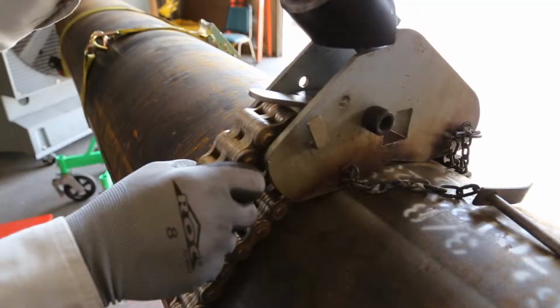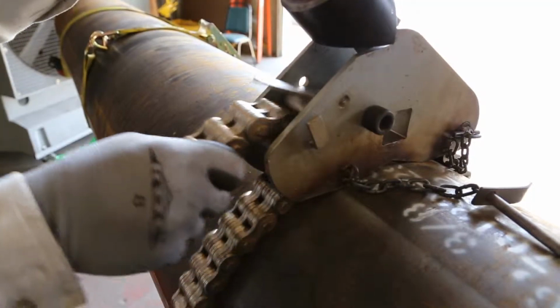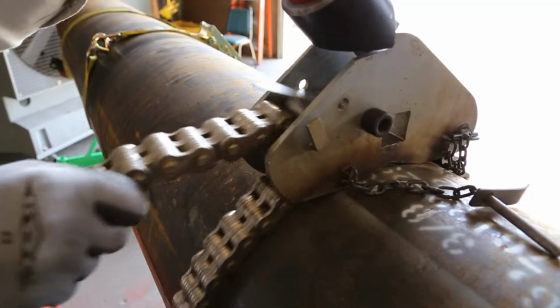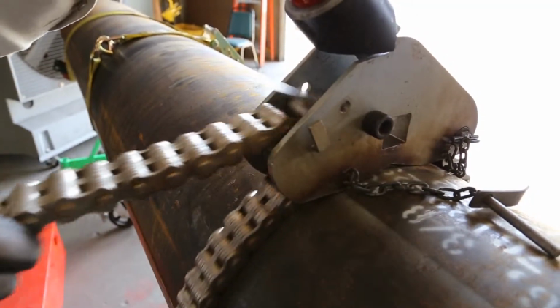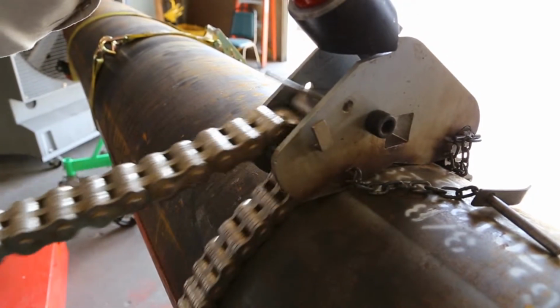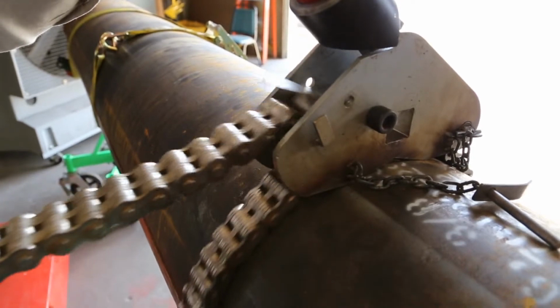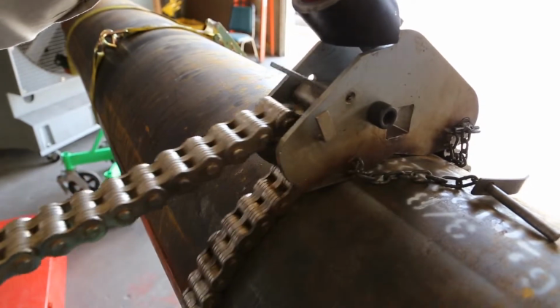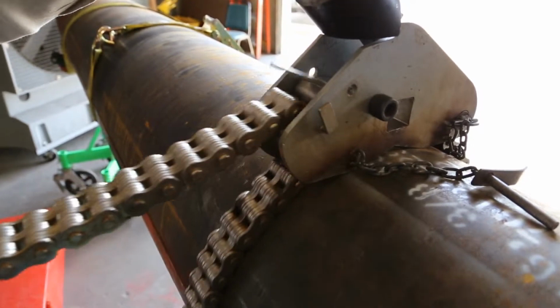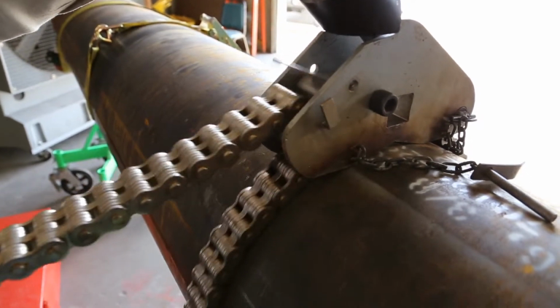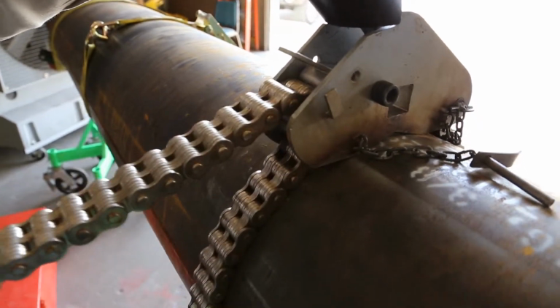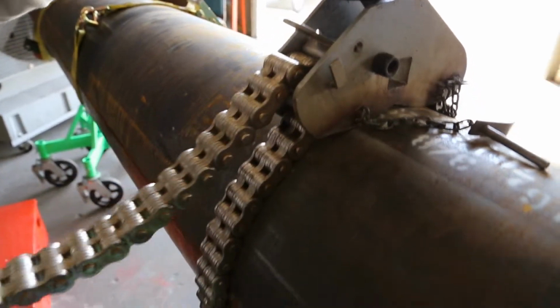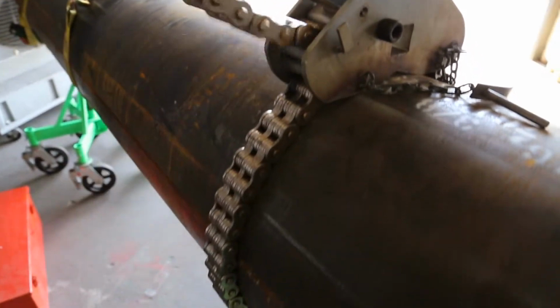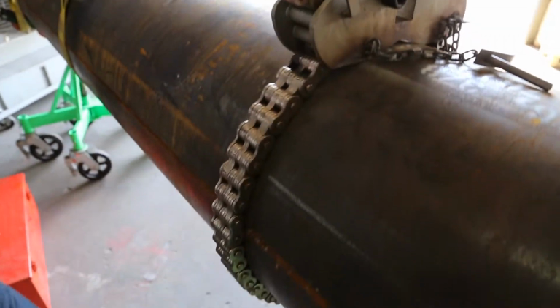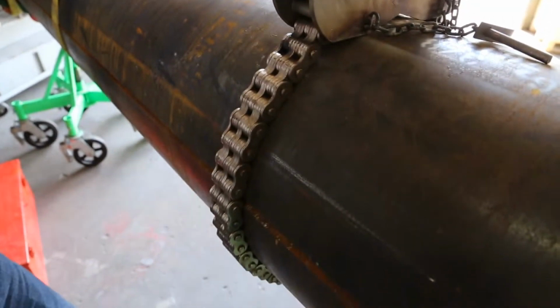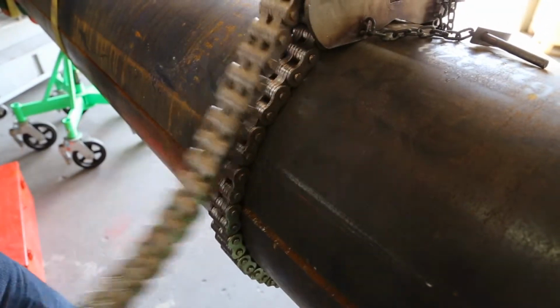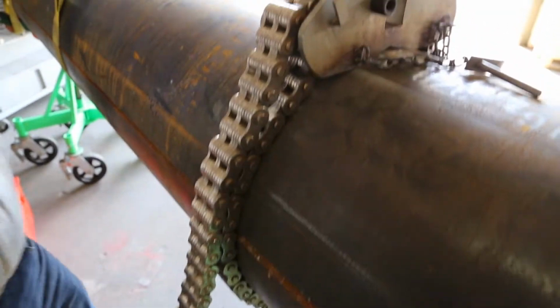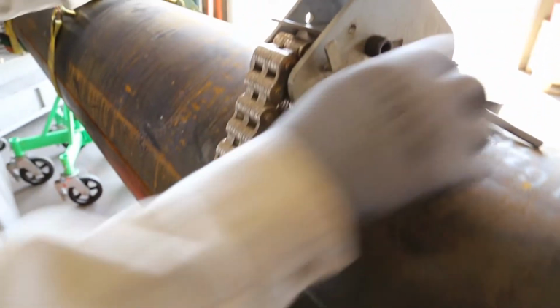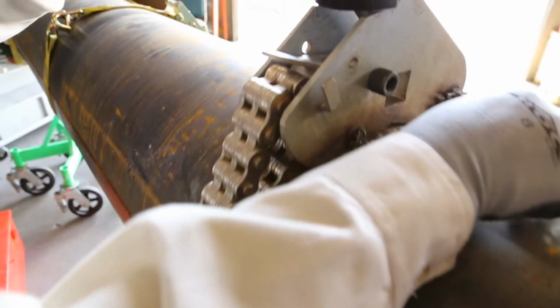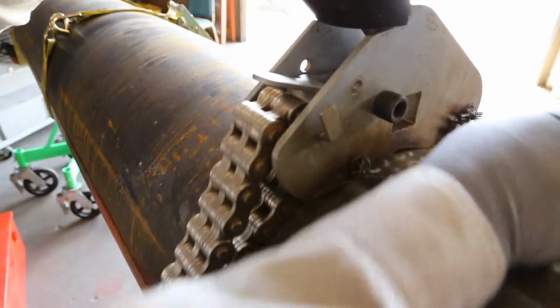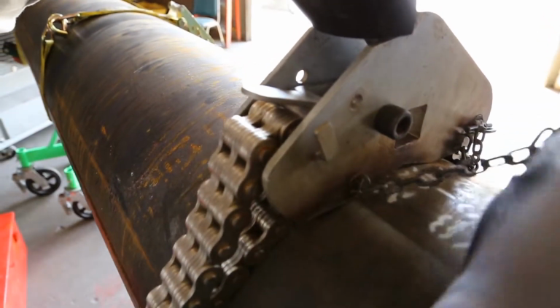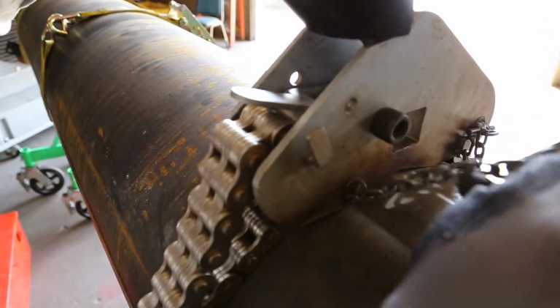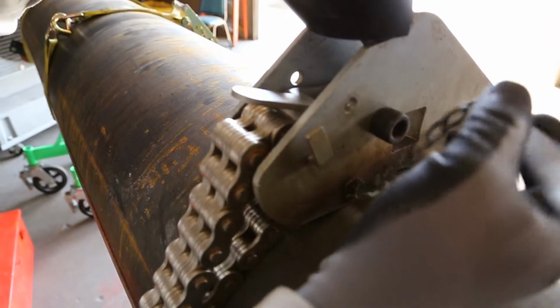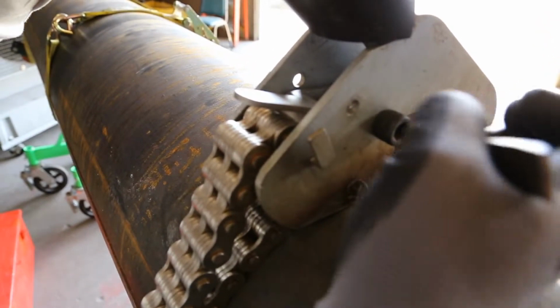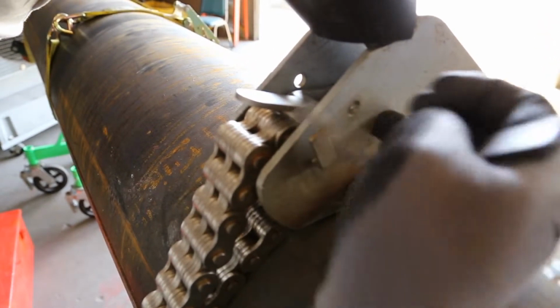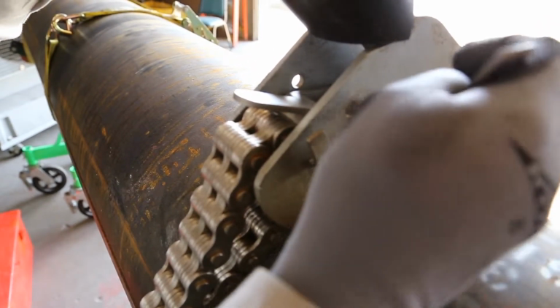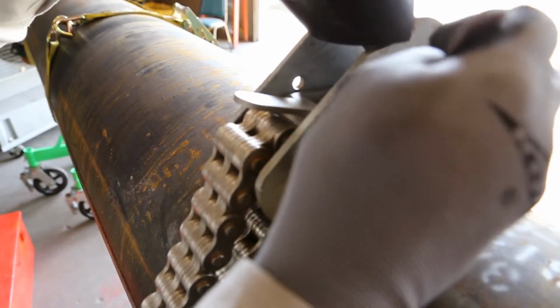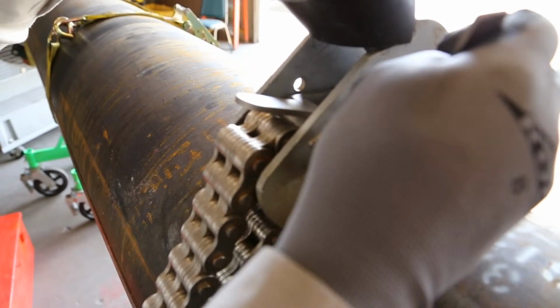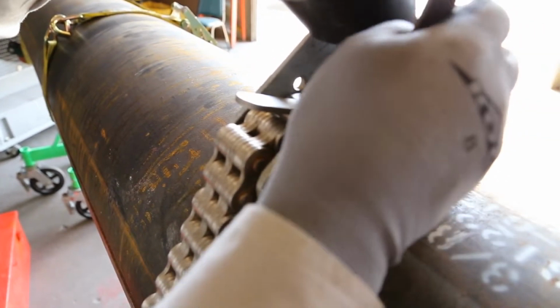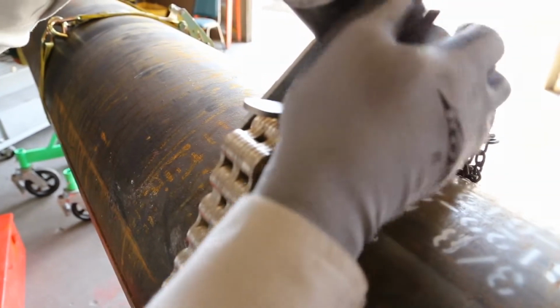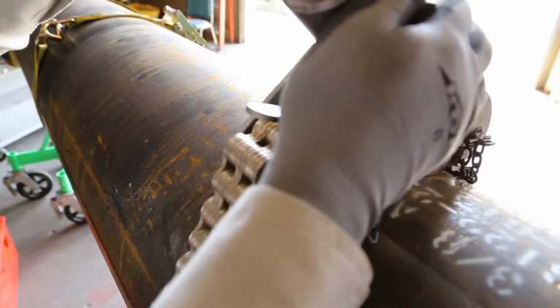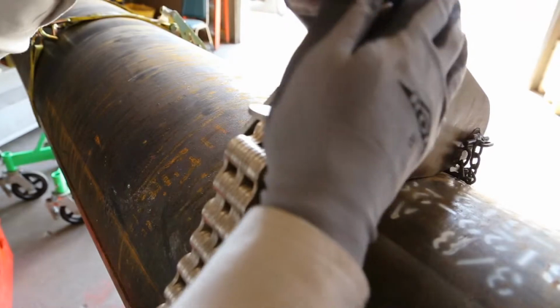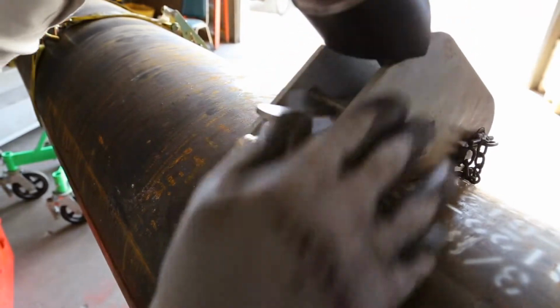Pull the free end of the chain through the main block until the slack between the chain and the sleeve has been removed. For the DC sleeve clamp version, ensure the chain dog safety pin is in place before proceeding.